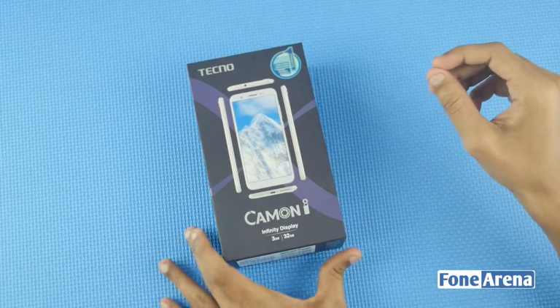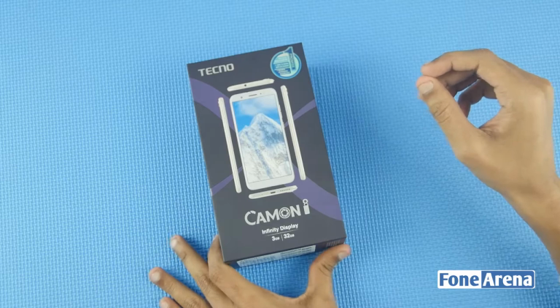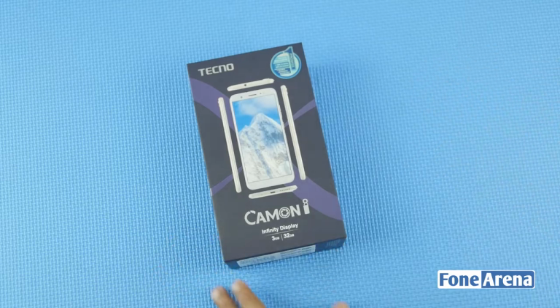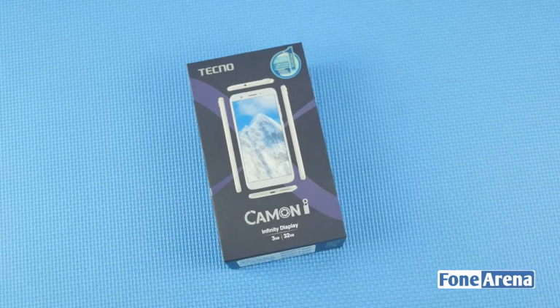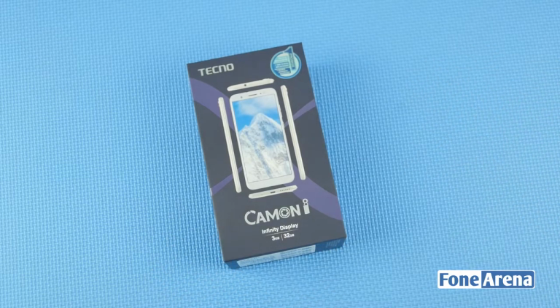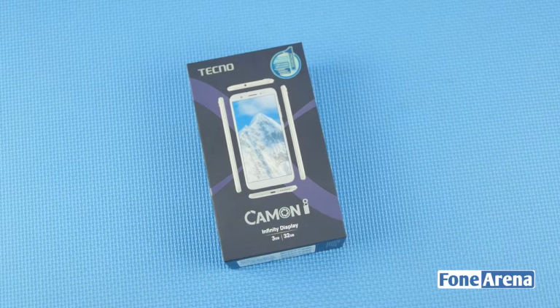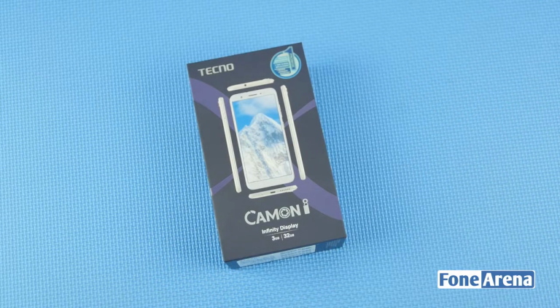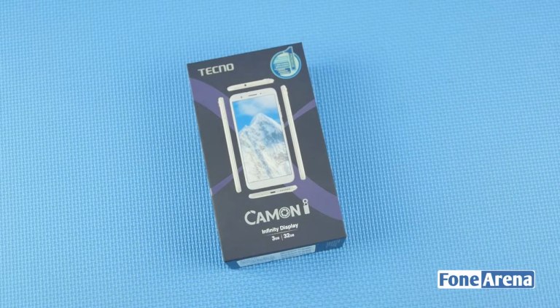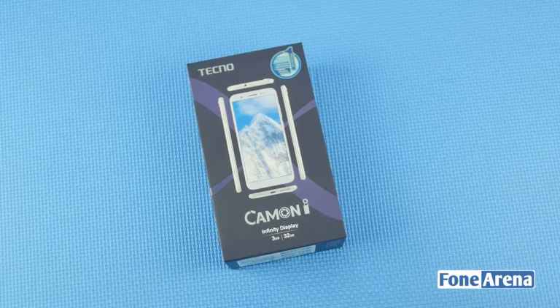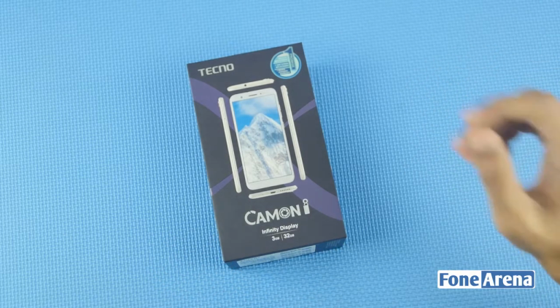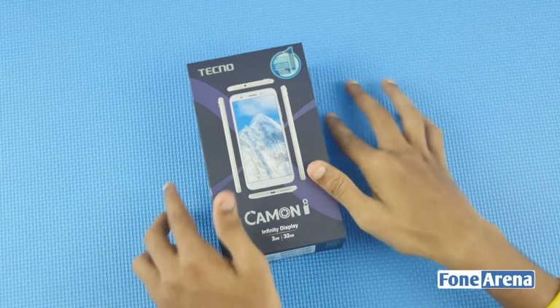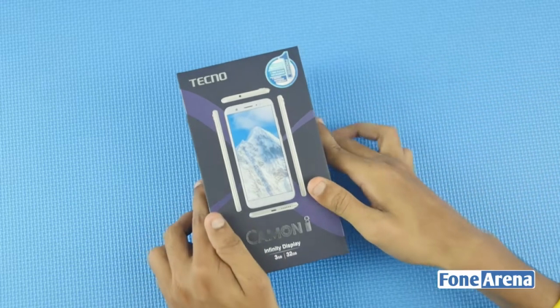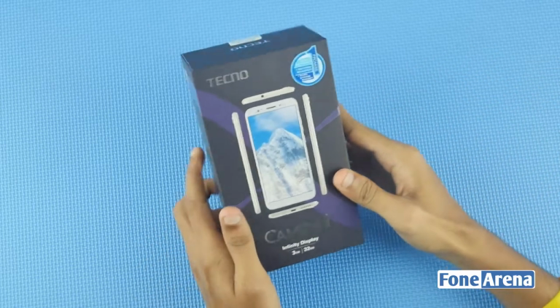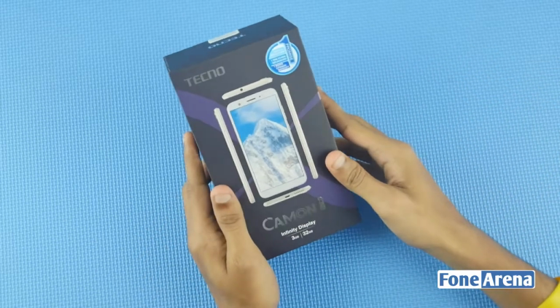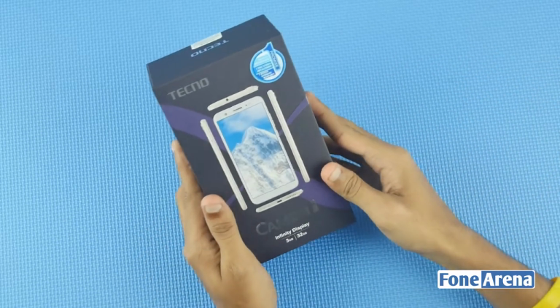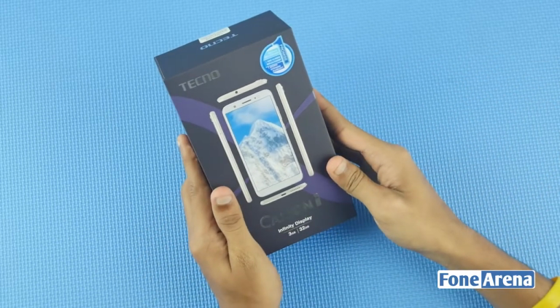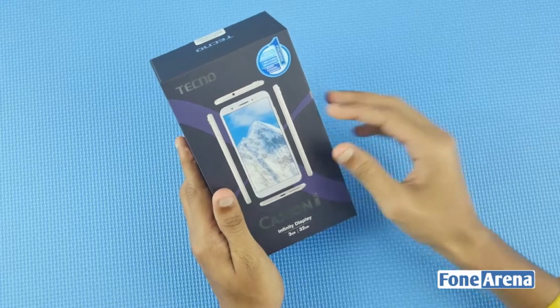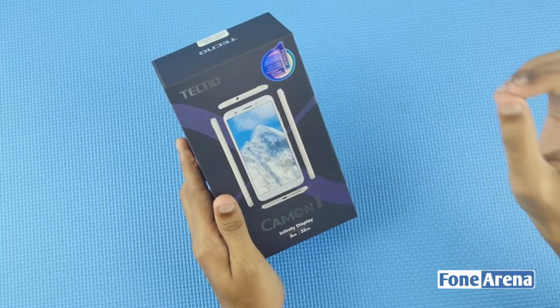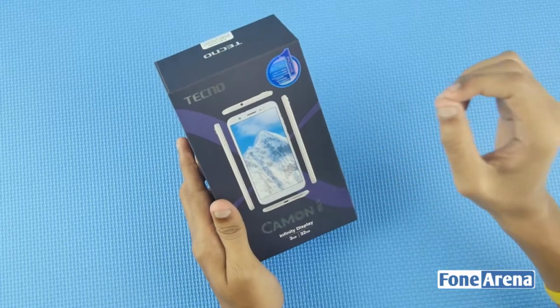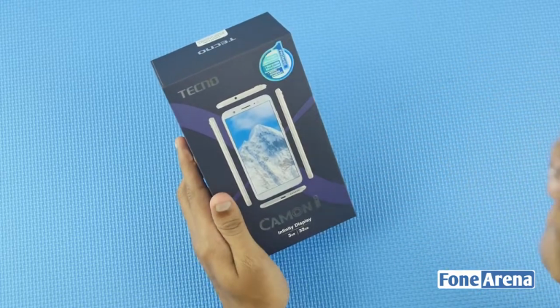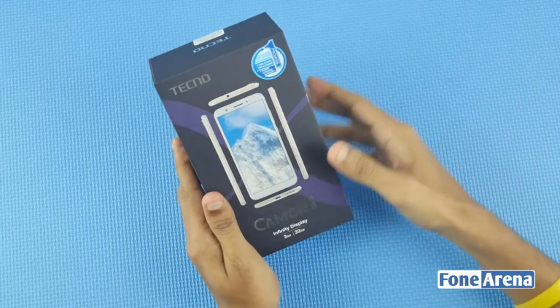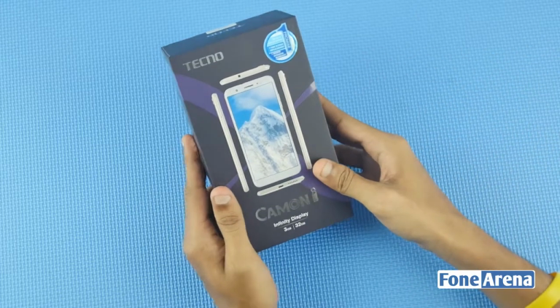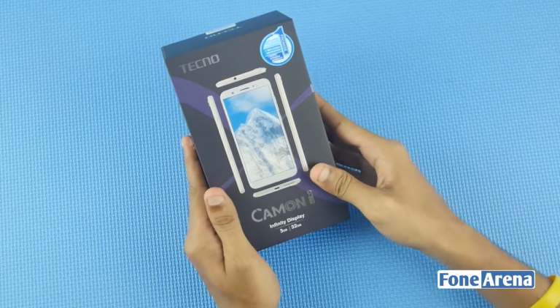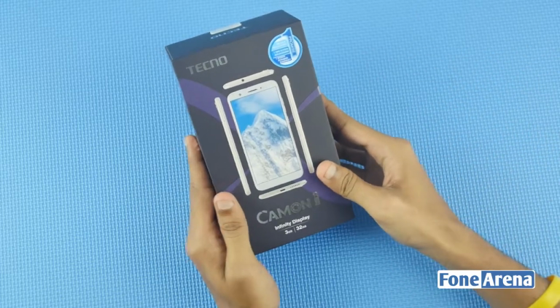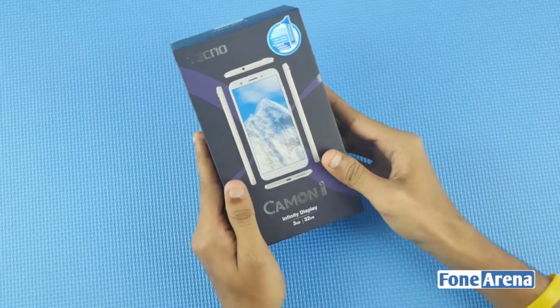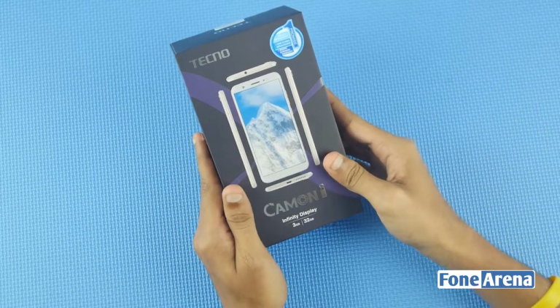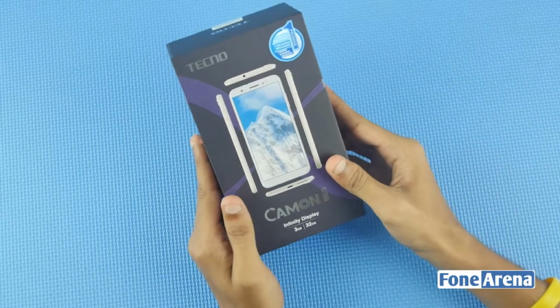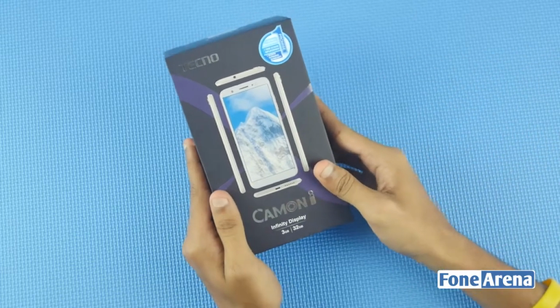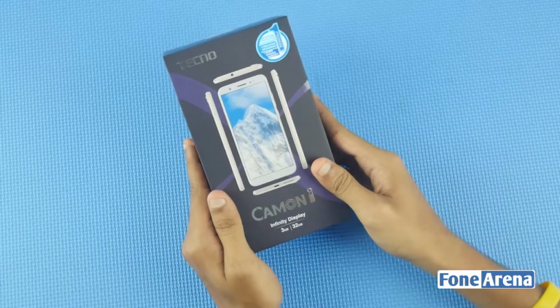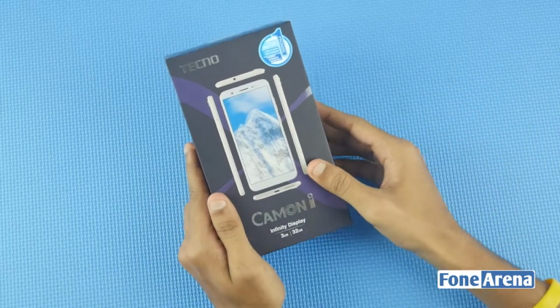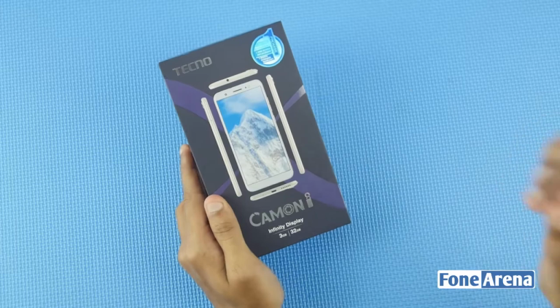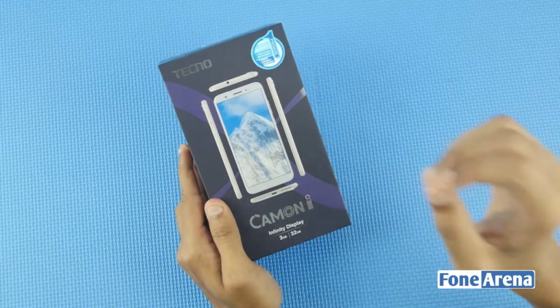In India, we launched this mobile at $1.99 in February 1st, available in India's 30 retail stores. It comes in Champagne Gold, Midnight Black, and City Blue colors.